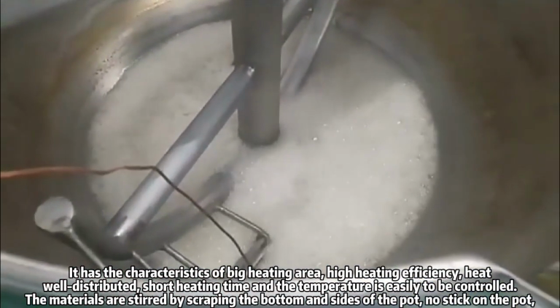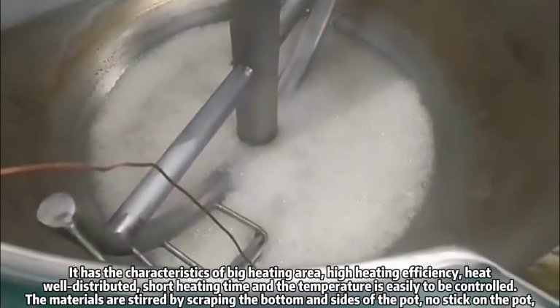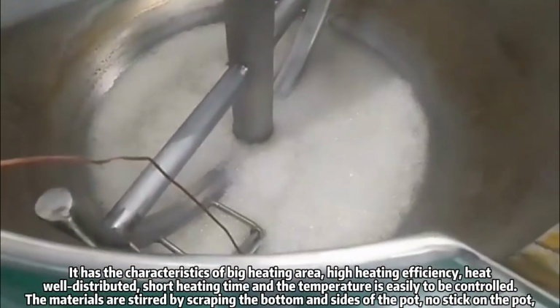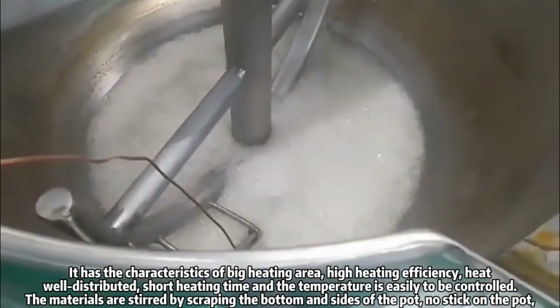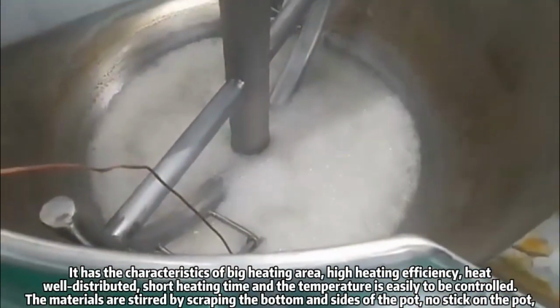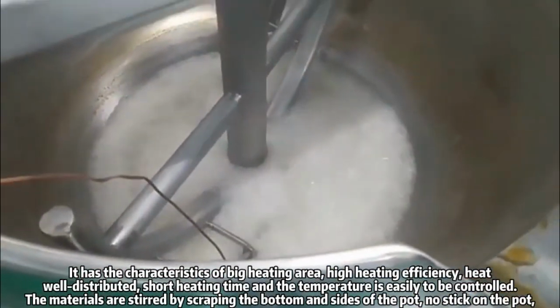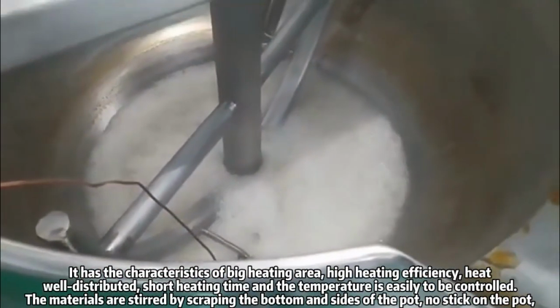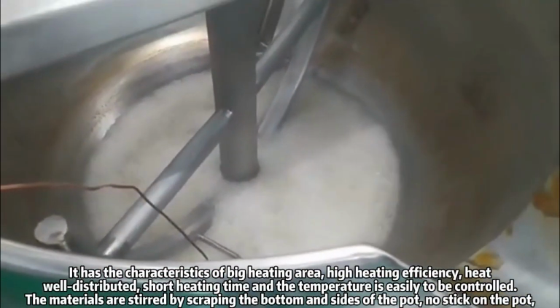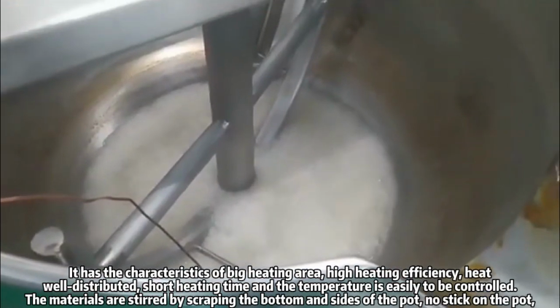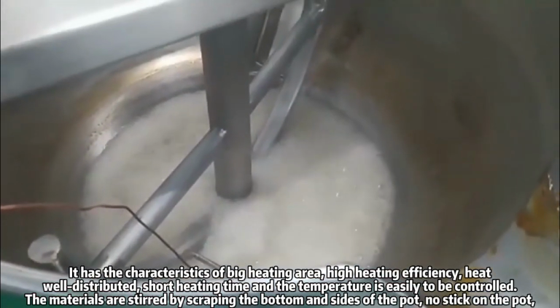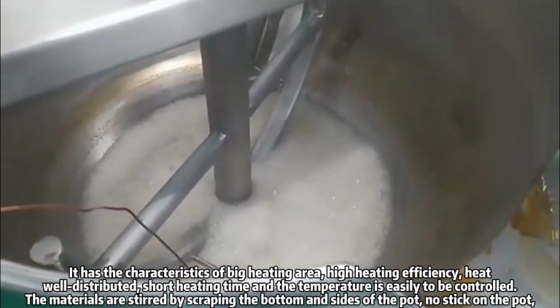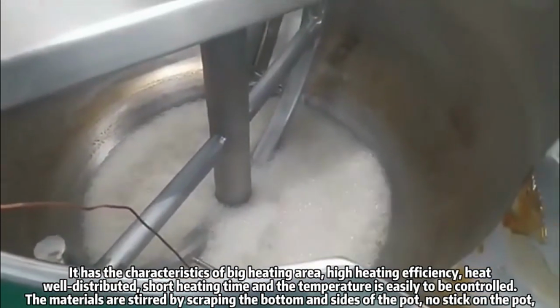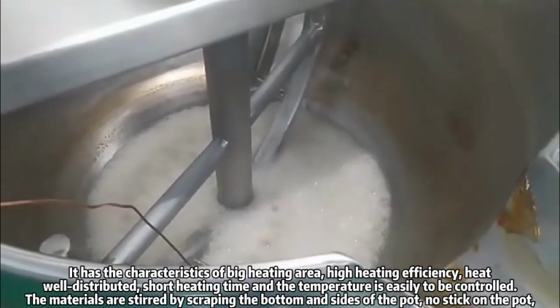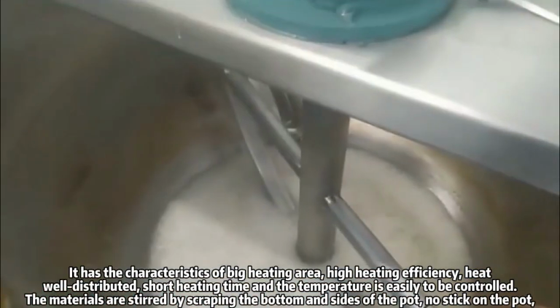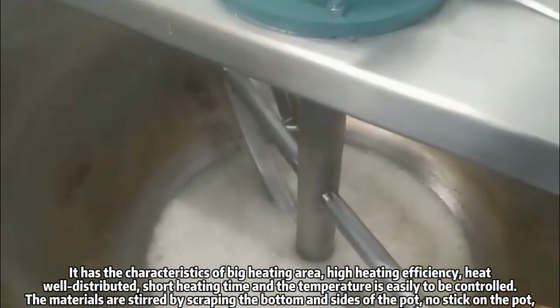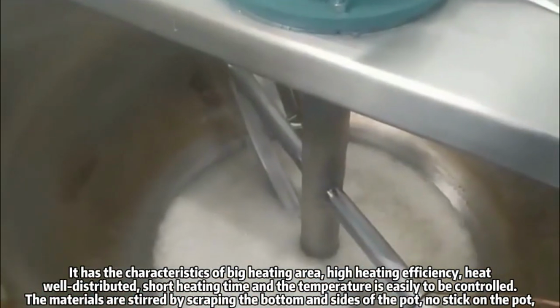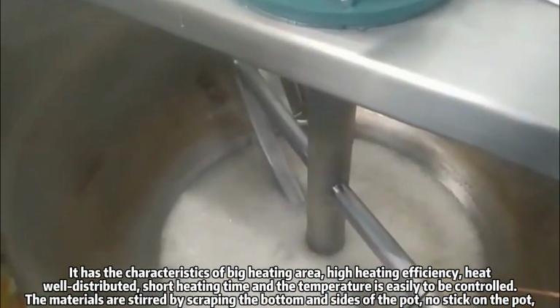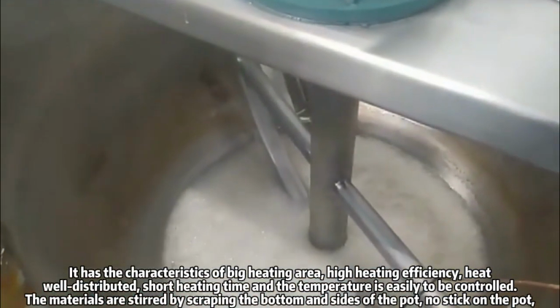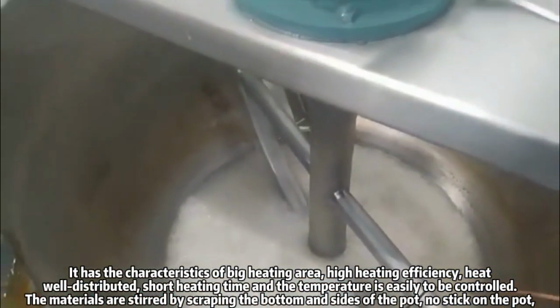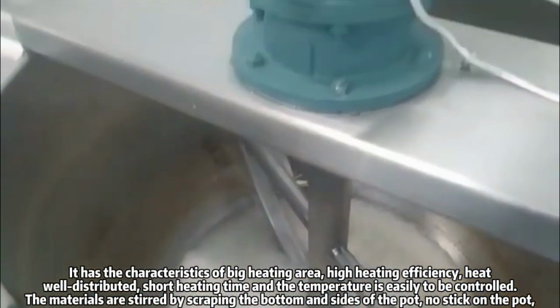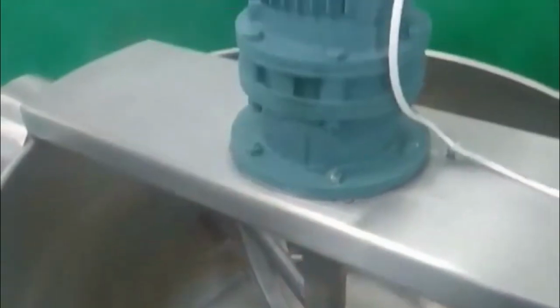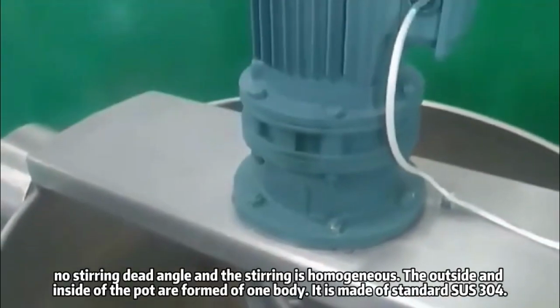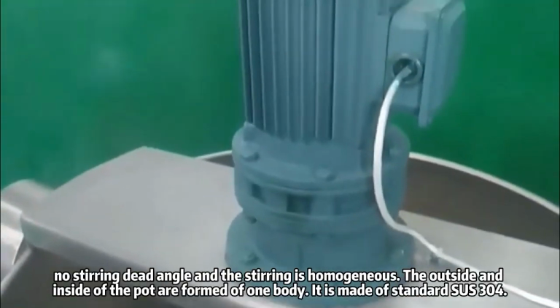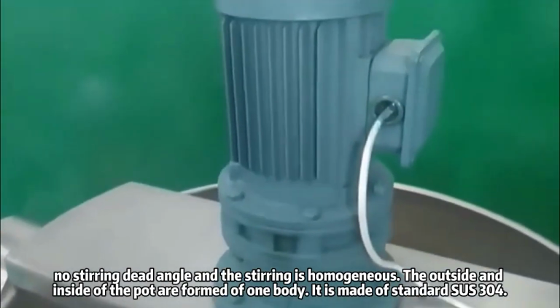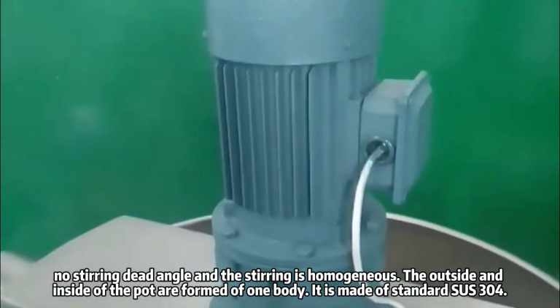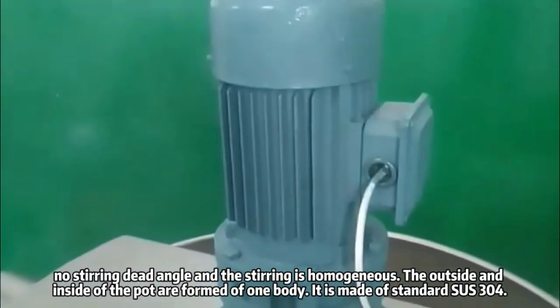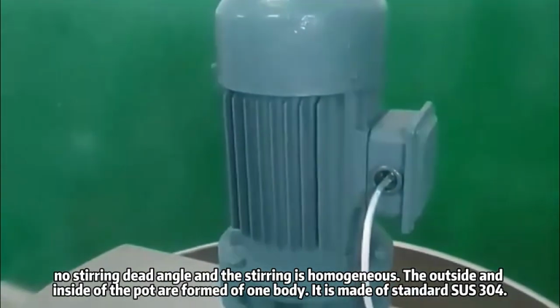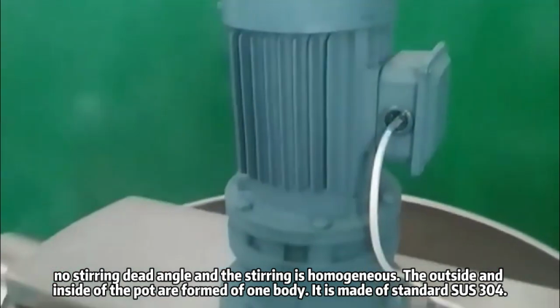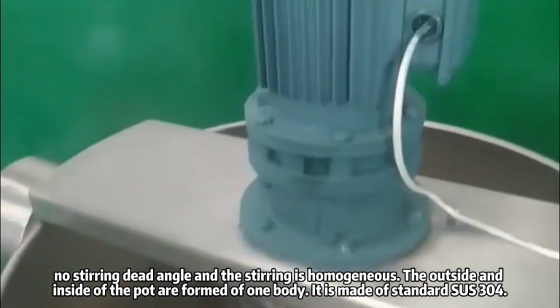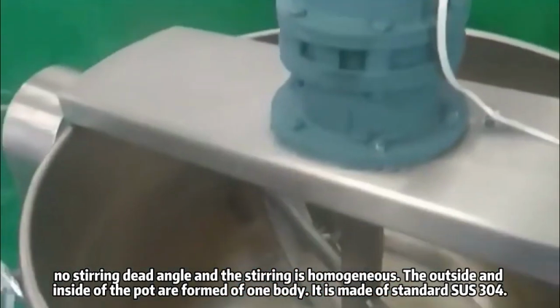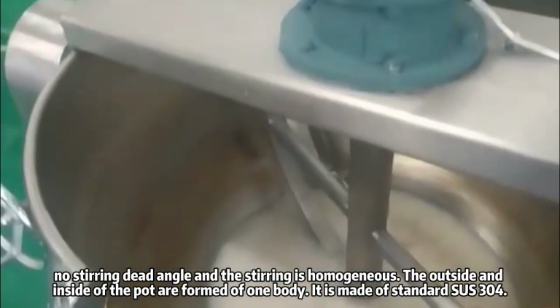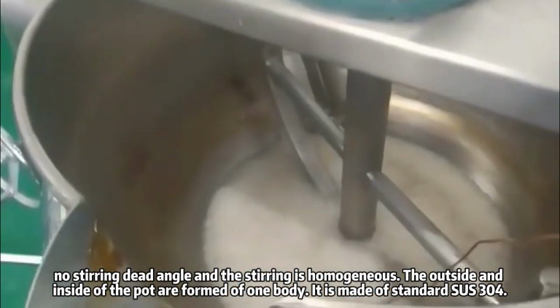The materials are stirred by scraping the bottom and sides of the pot. No stick on the pot, no stirring dead angle, and the stirring is homogeneous.